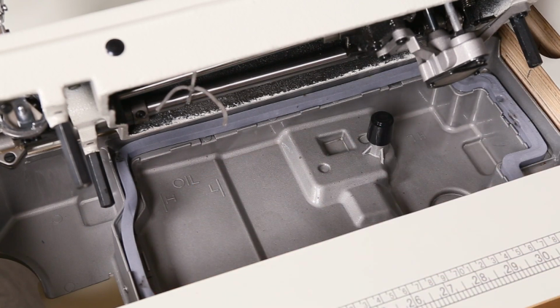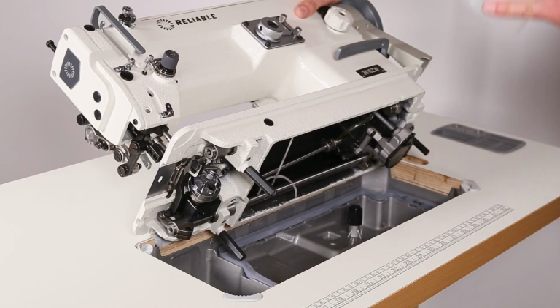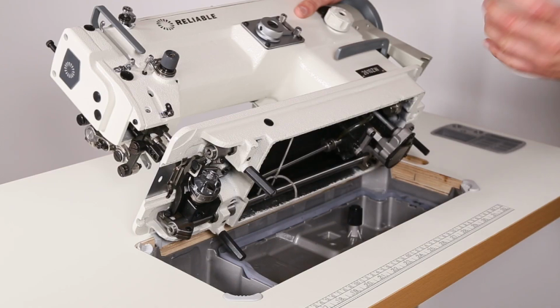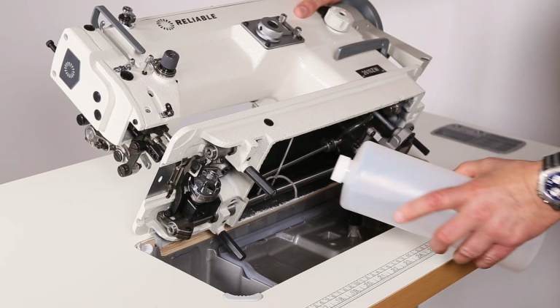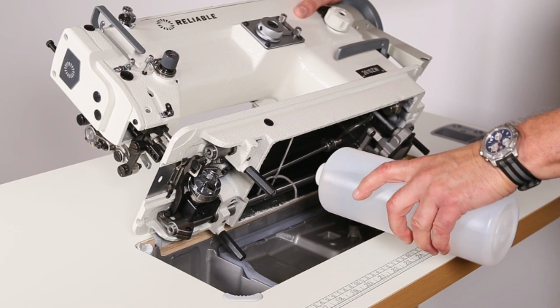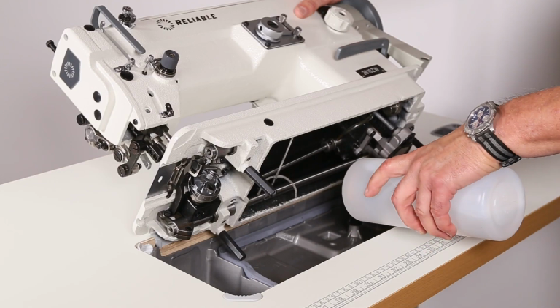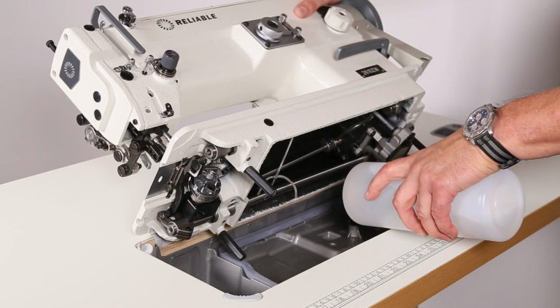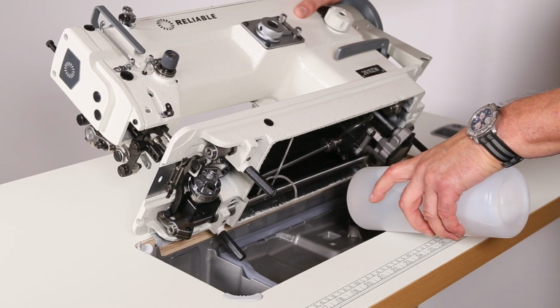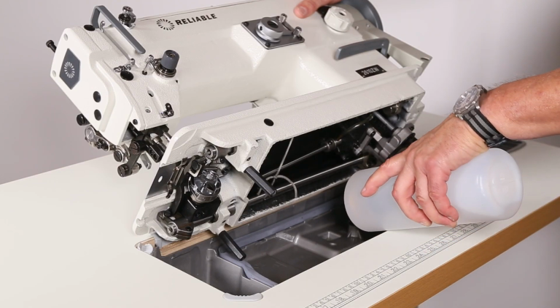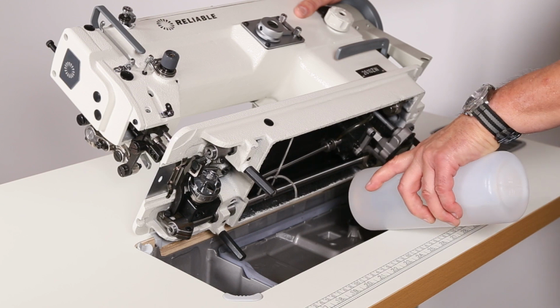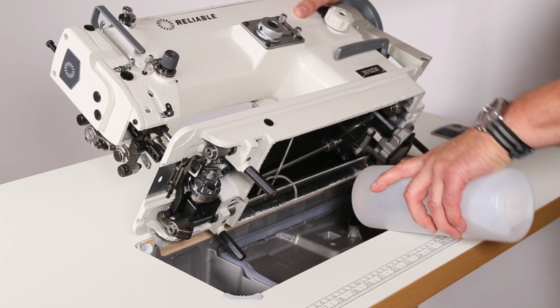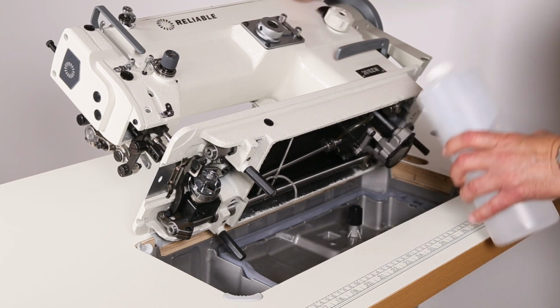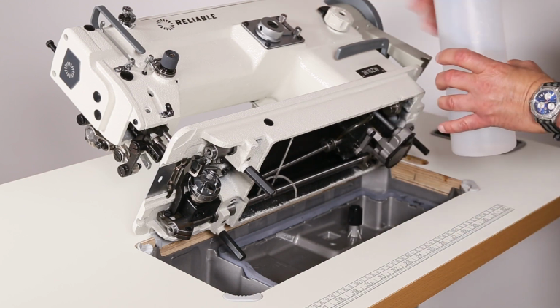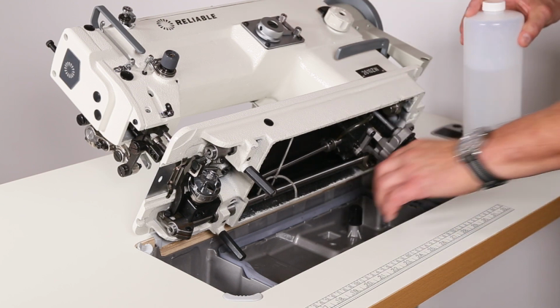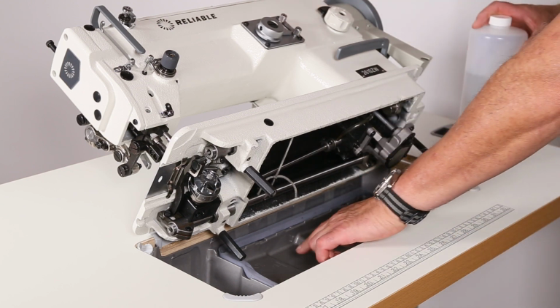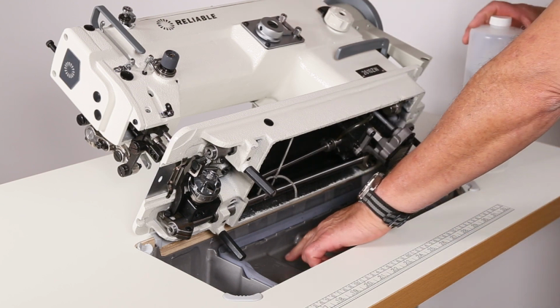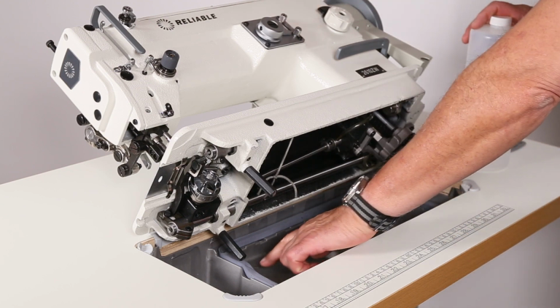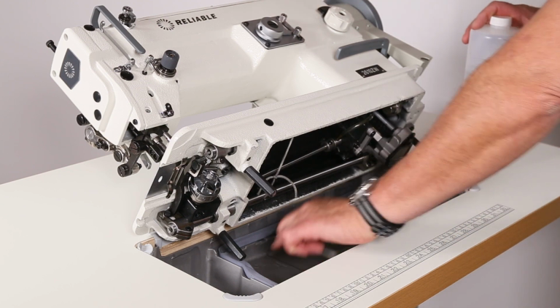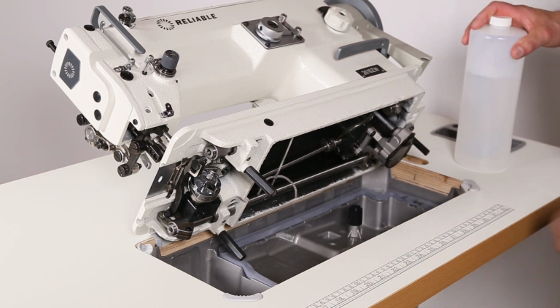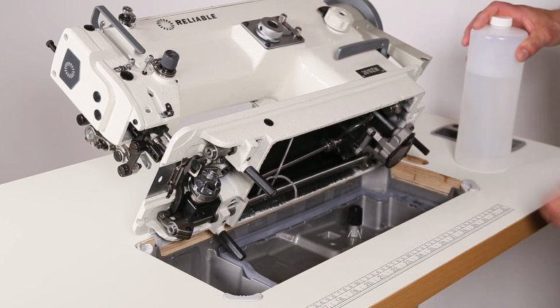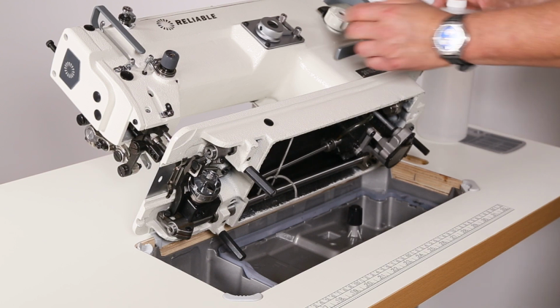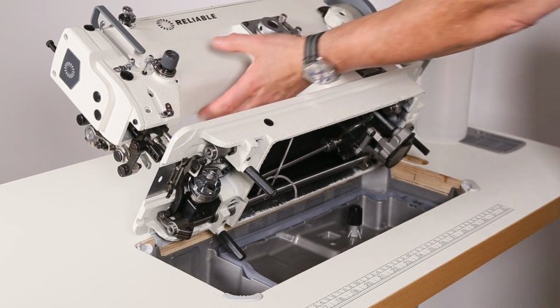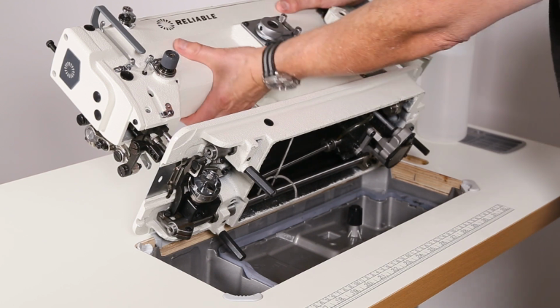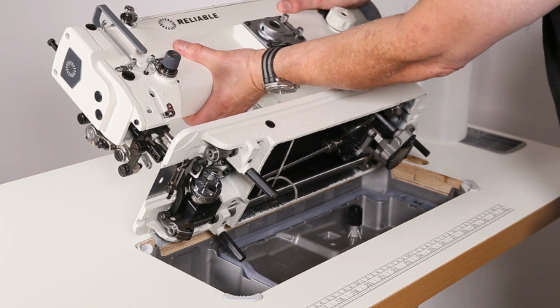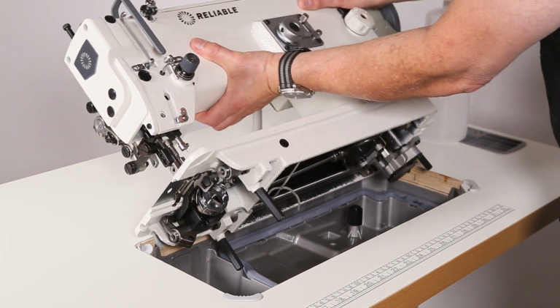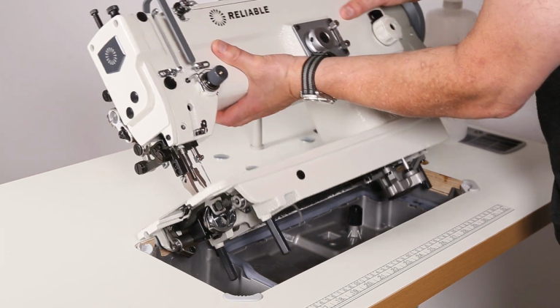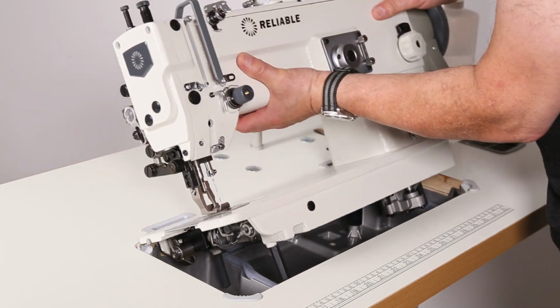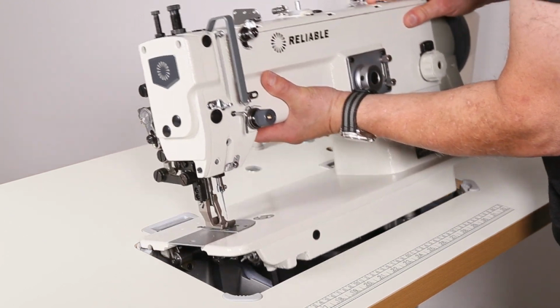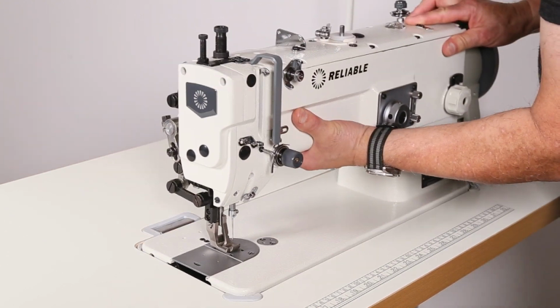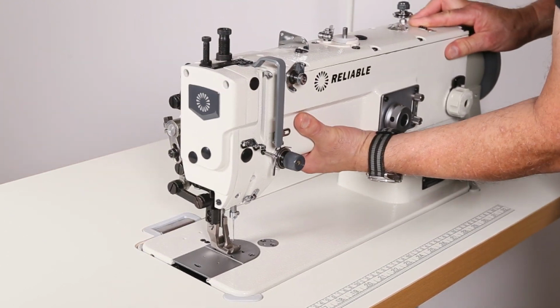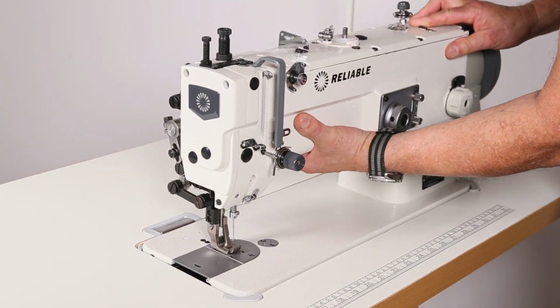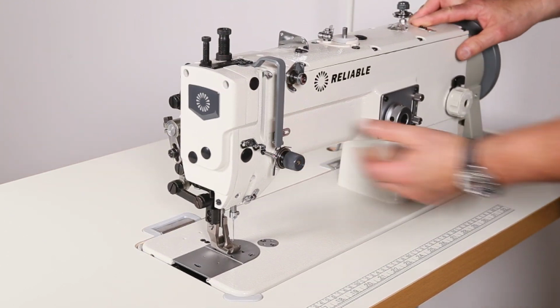So take your oil and slowly pour it into the reservoir until the level comes up between the L and the H. Then hold on to the machine as you drop it back down into place.